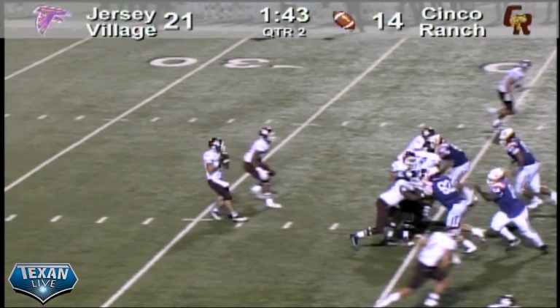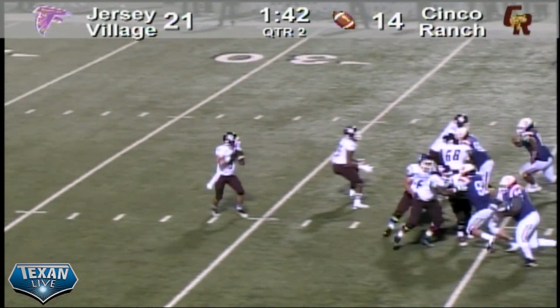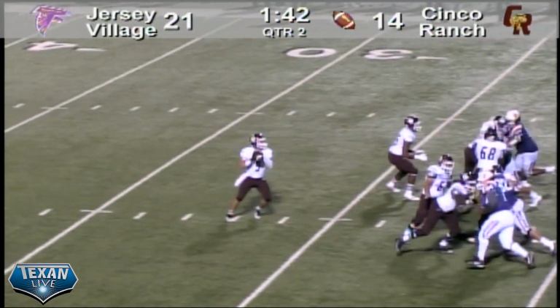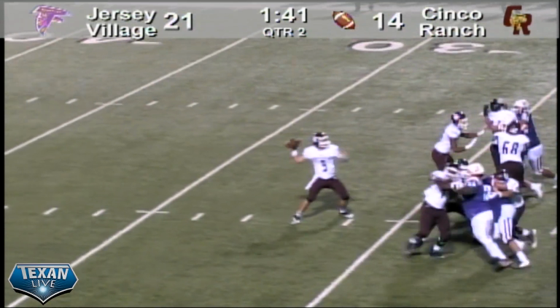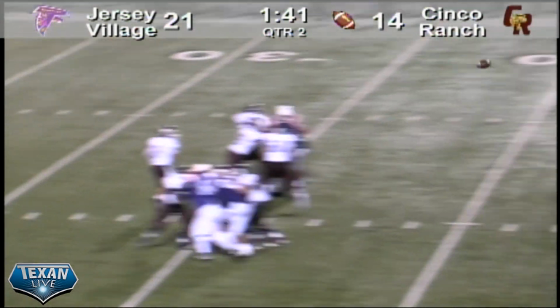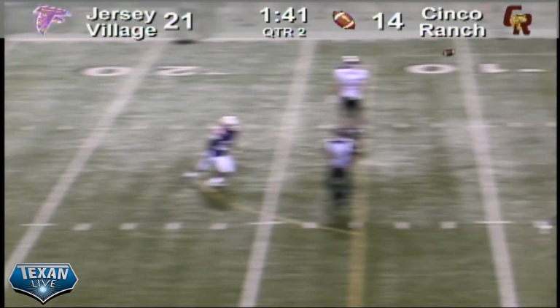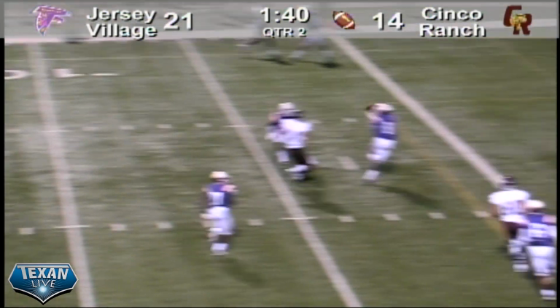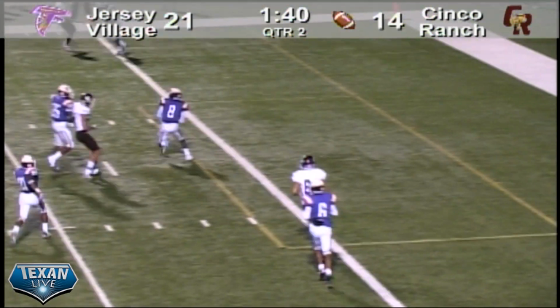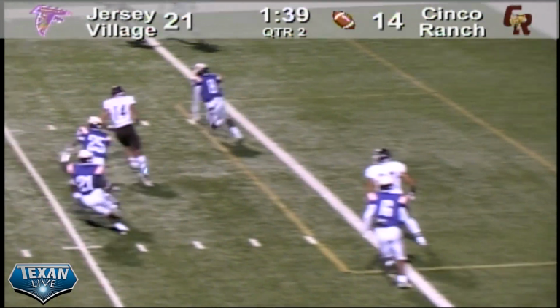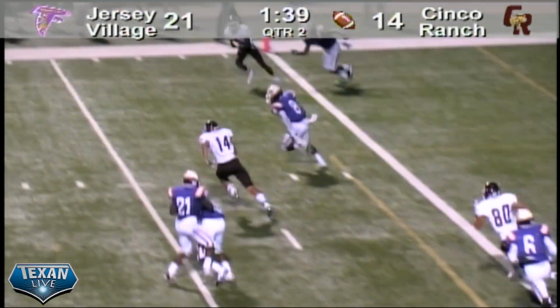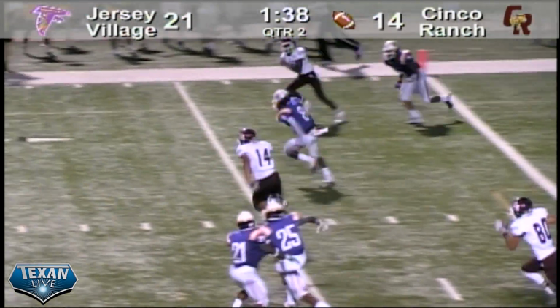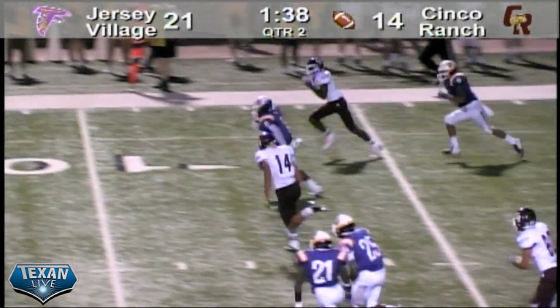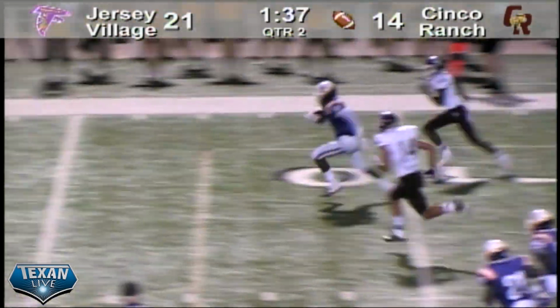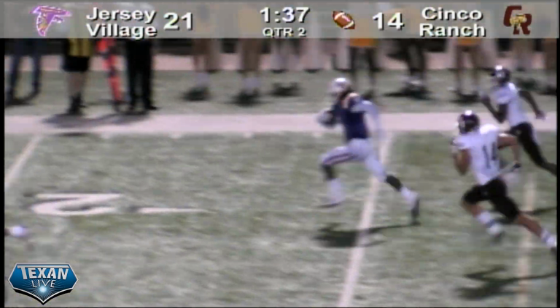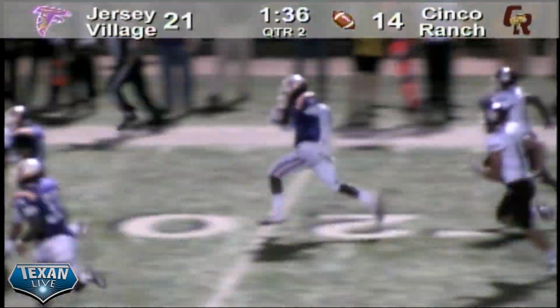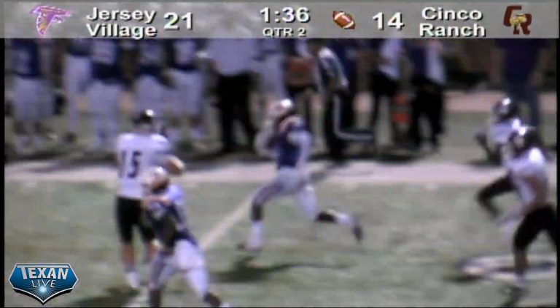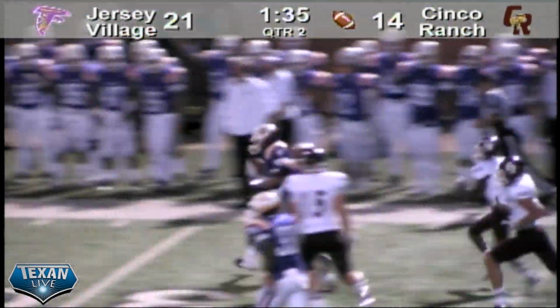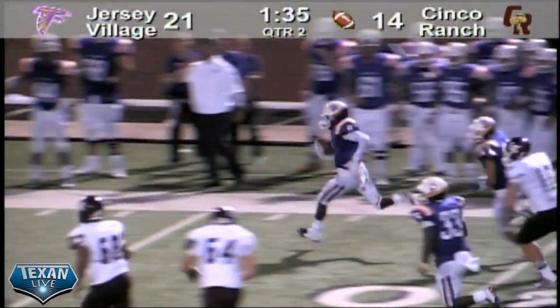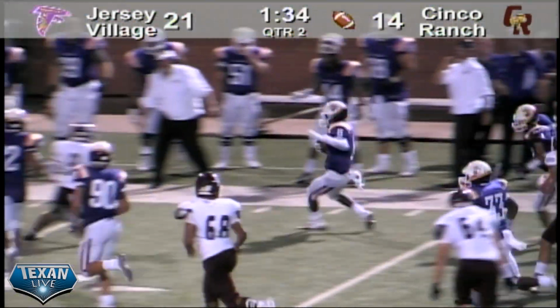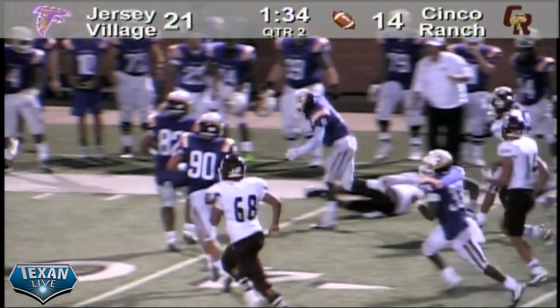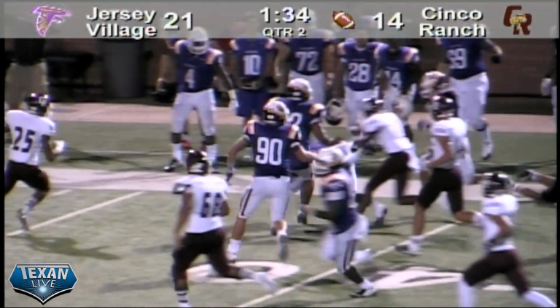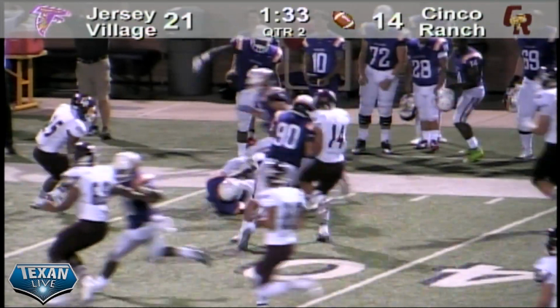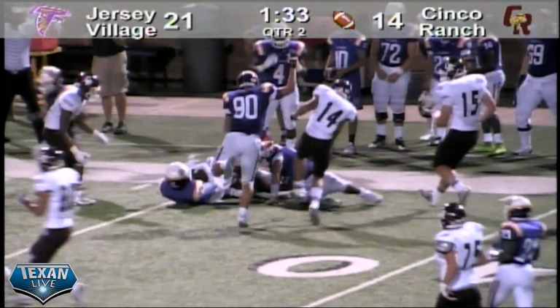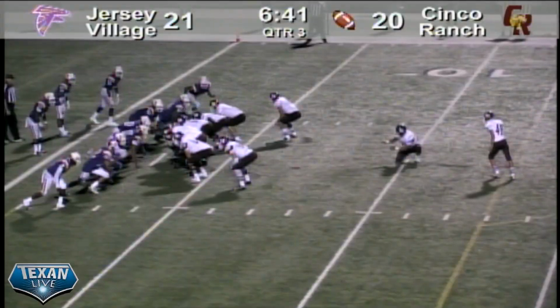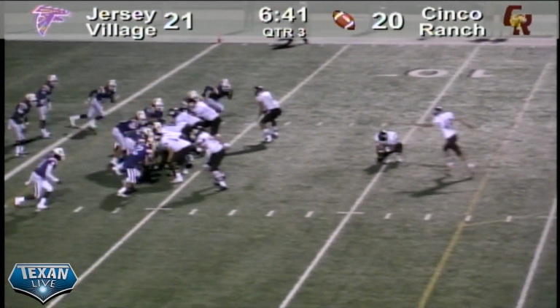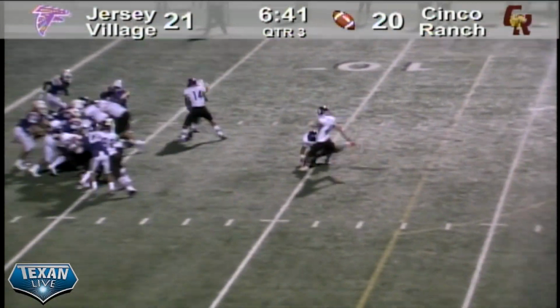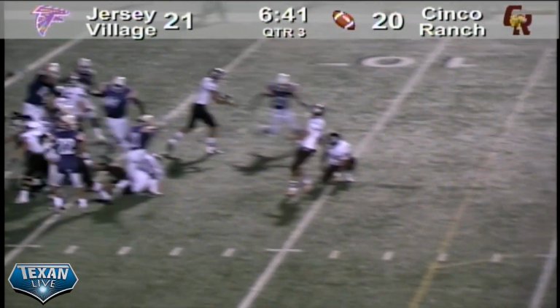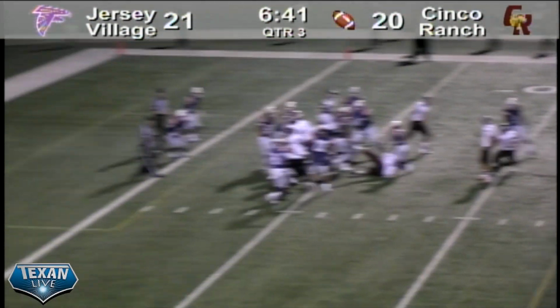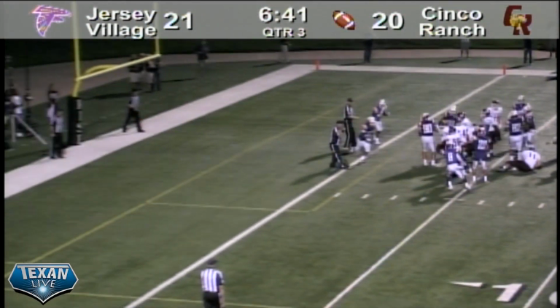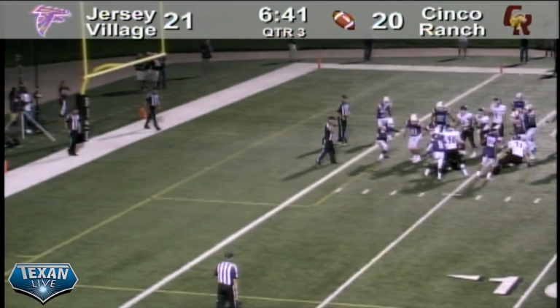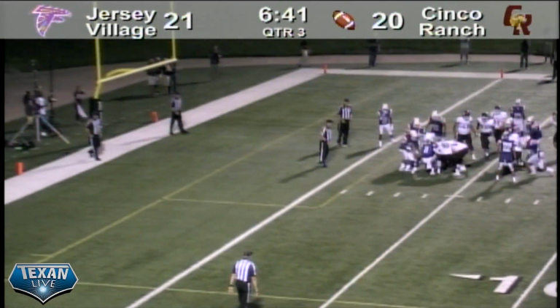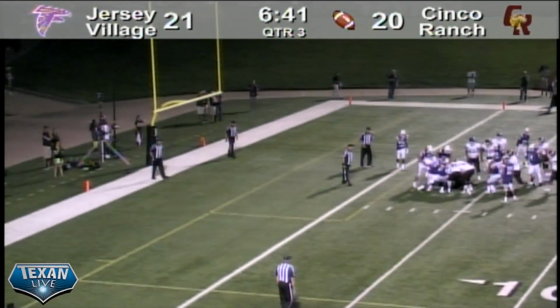Getting snapped, drops back, looks right, tosses over the middle and it's going to be intercepted at the 1 and he's got a lot of room to run. That's going to be Jawan Morgan — he's going to take it down to the 40. Here comes the kick, it is a low kick and it goes right into a defender.